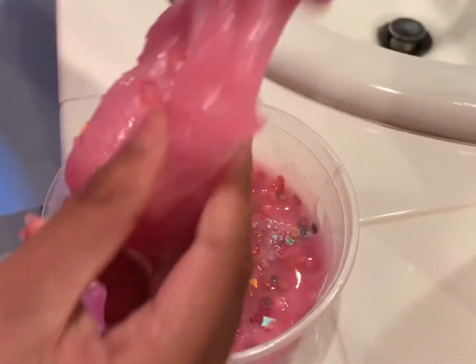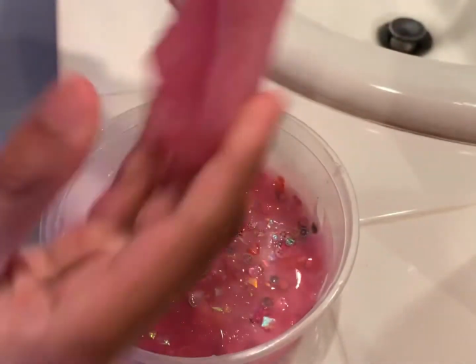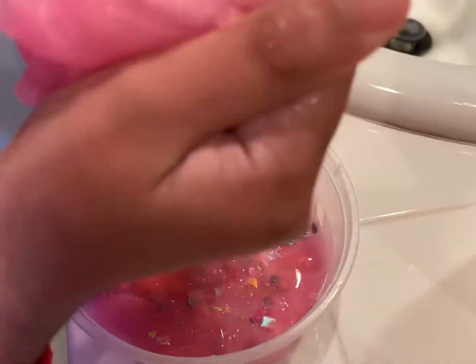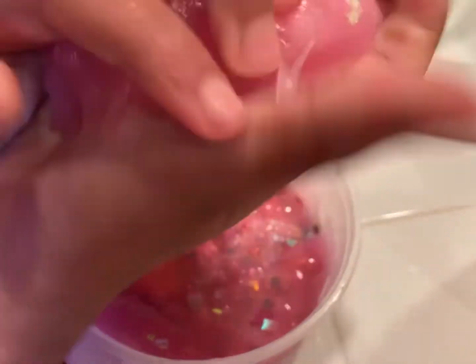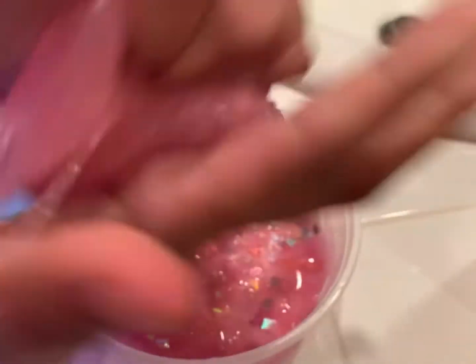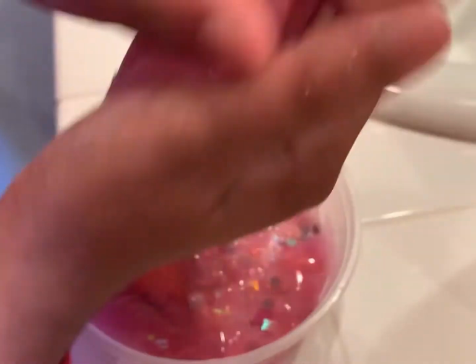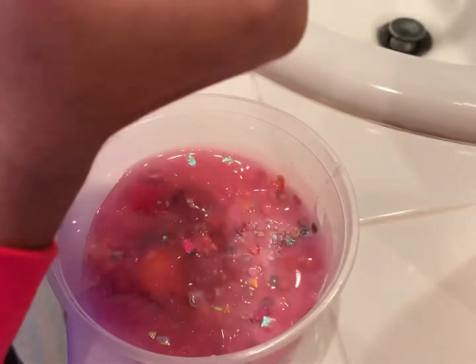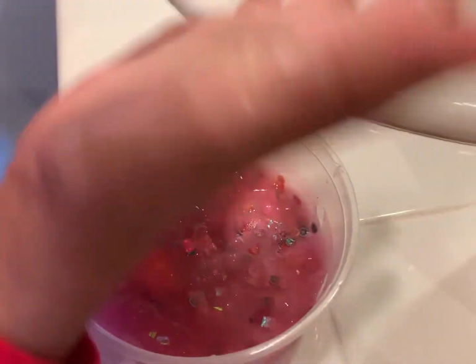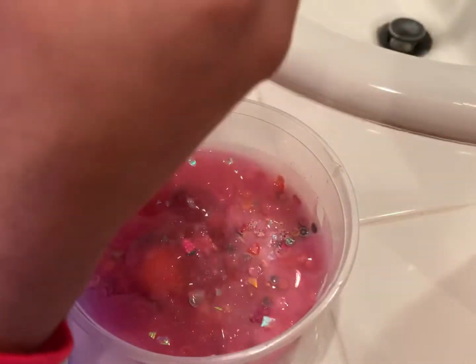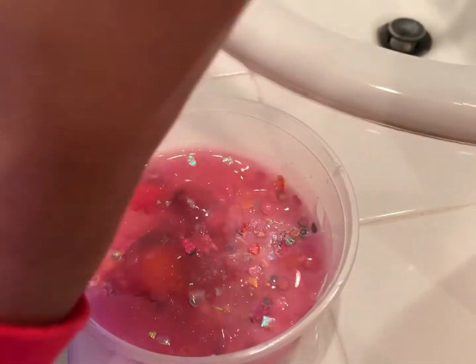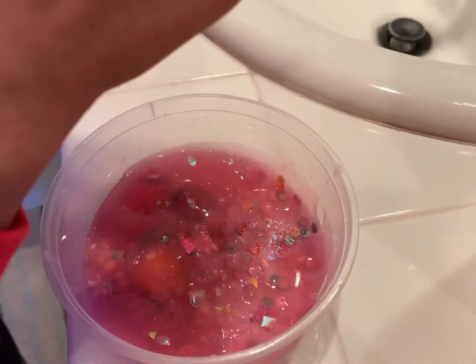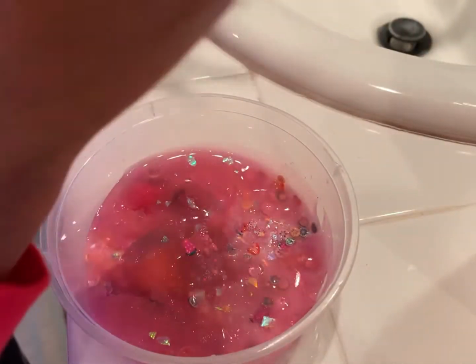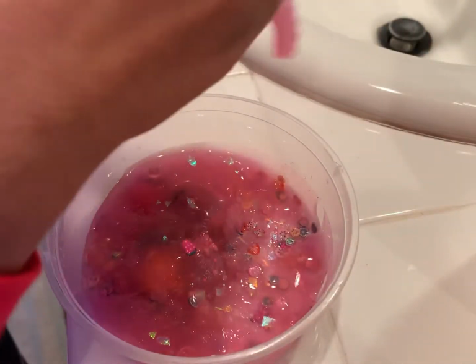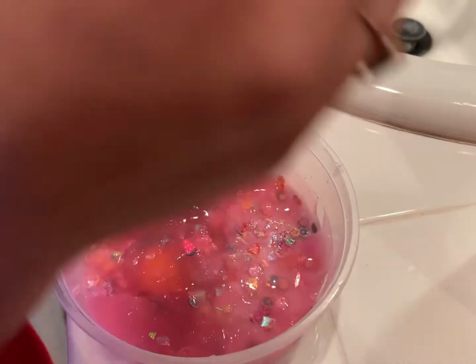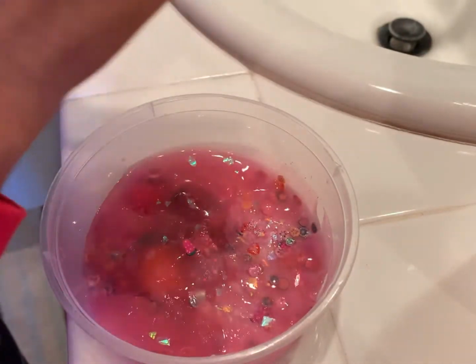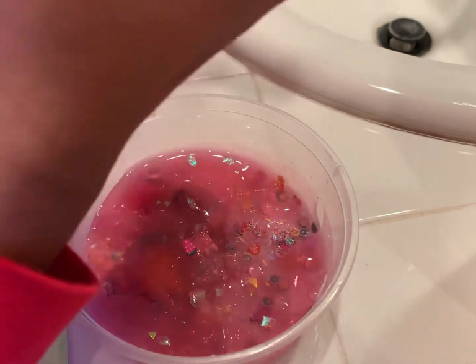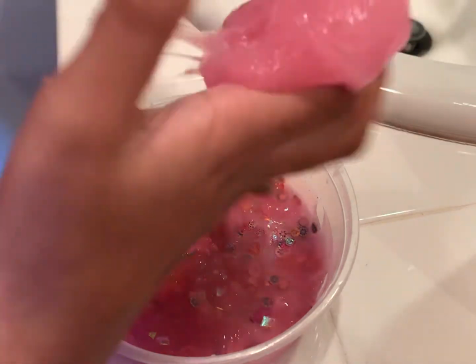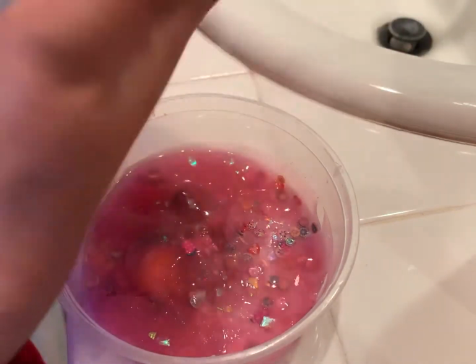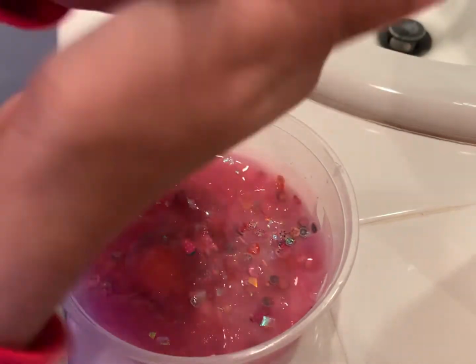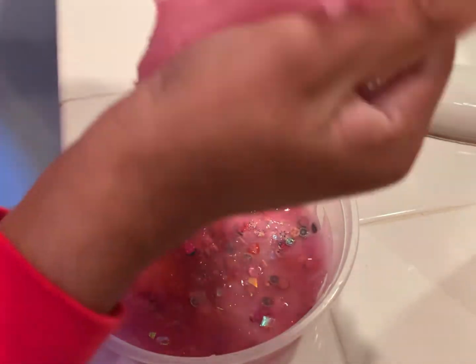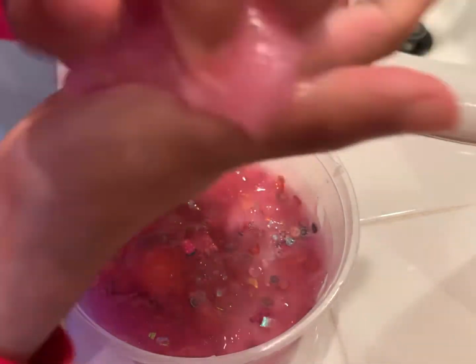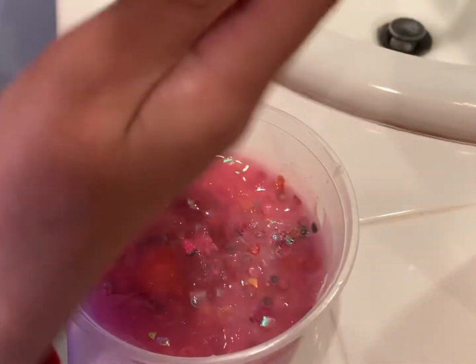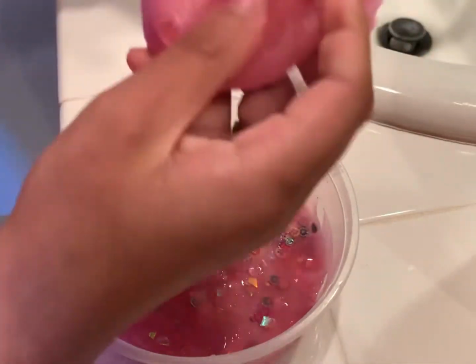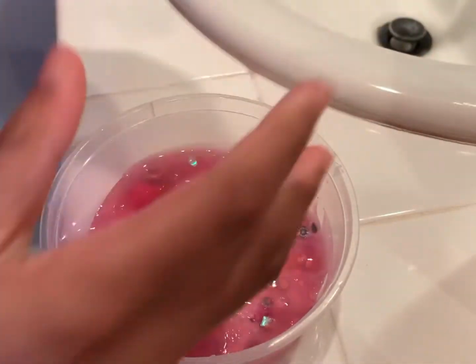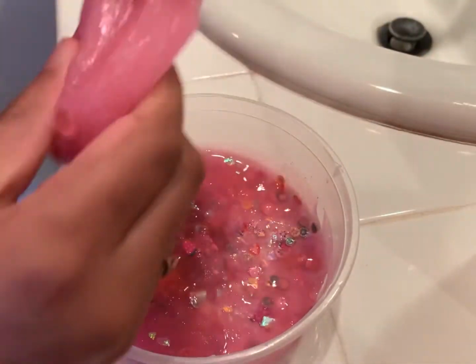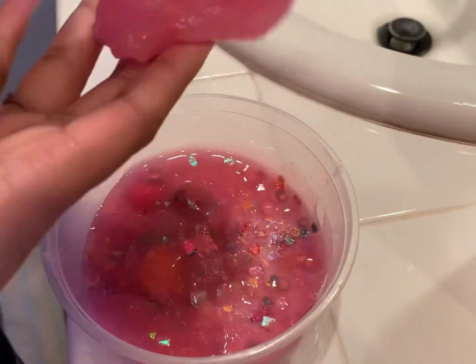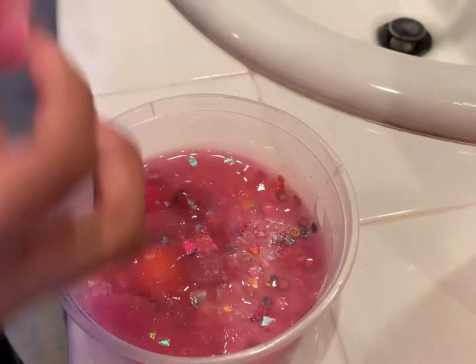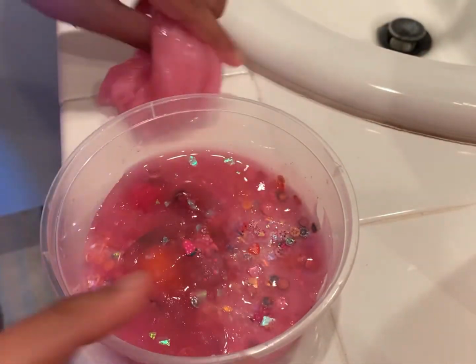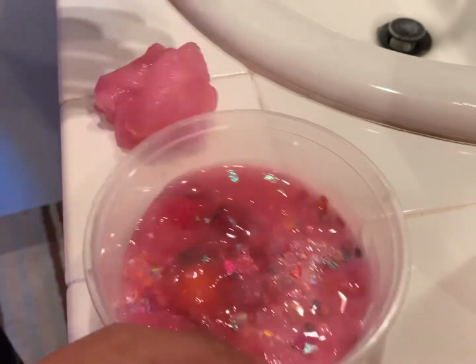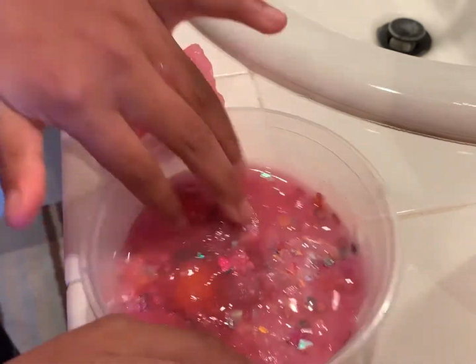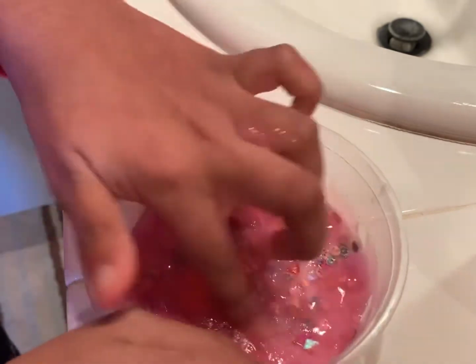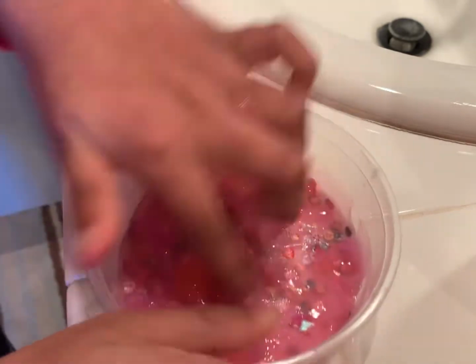I love slime though — it's just so creative. I just need to knead this a little bit more and I'm gonna keep on kneading.